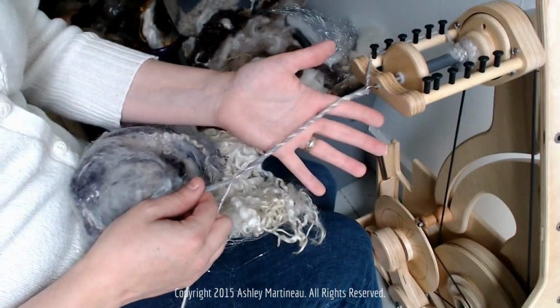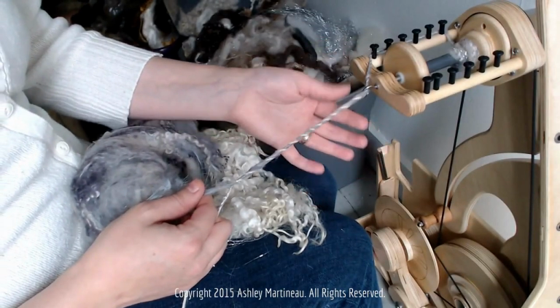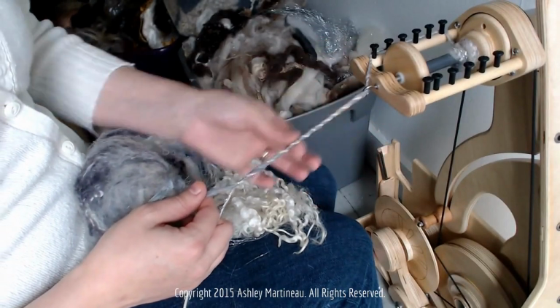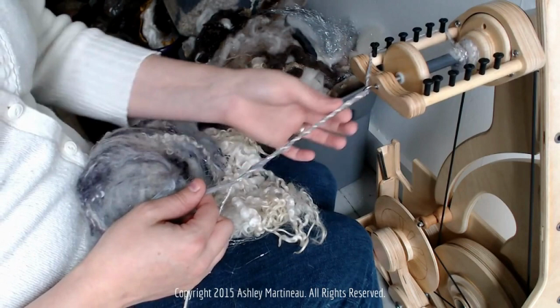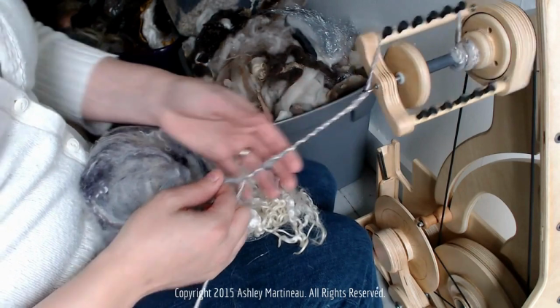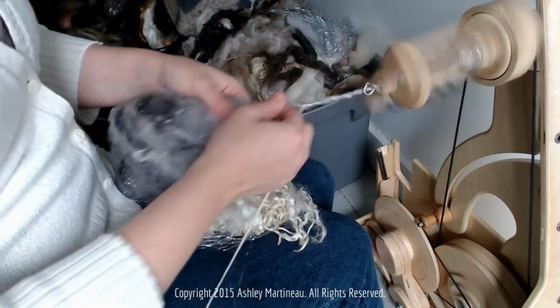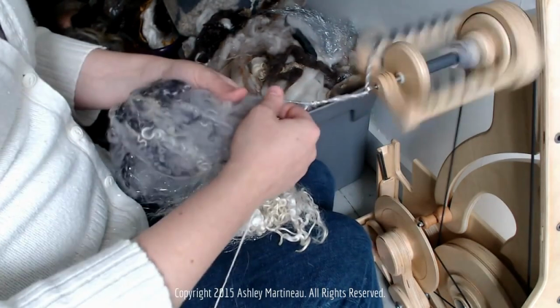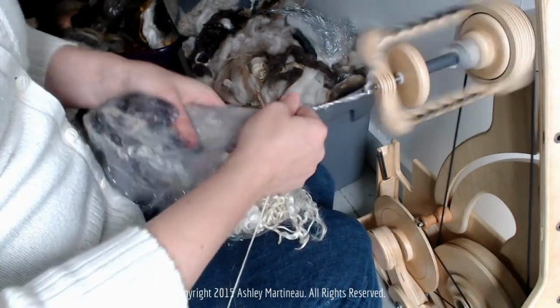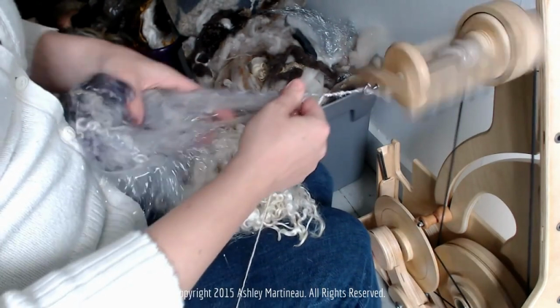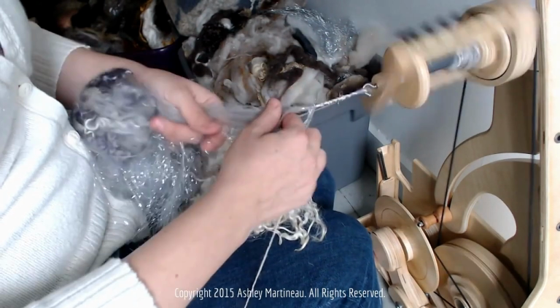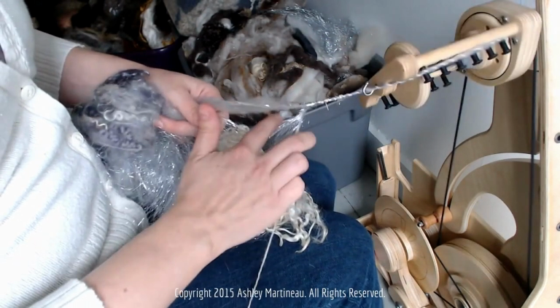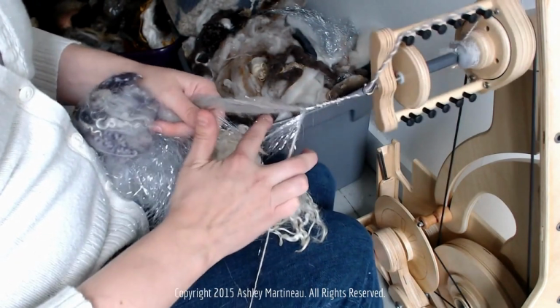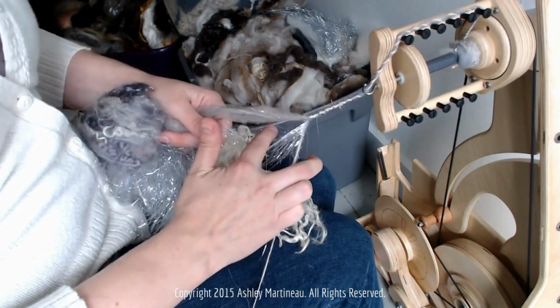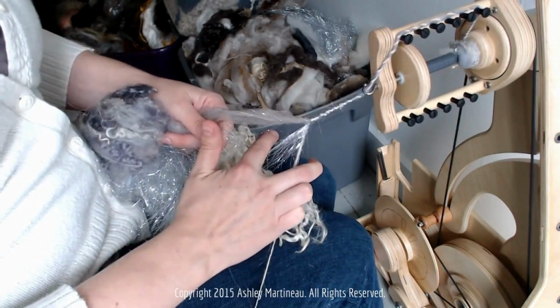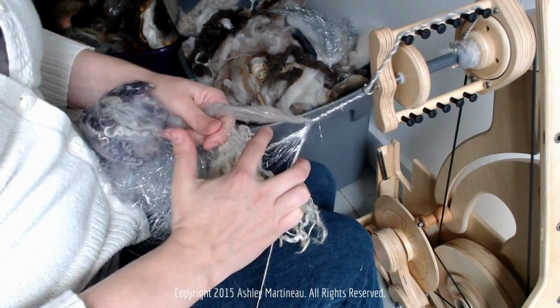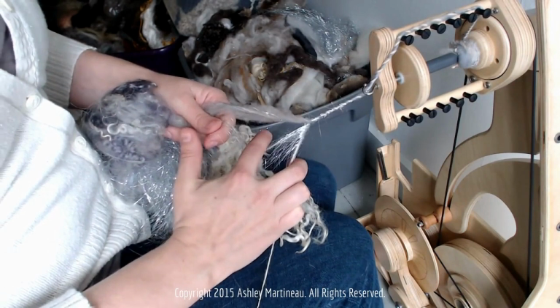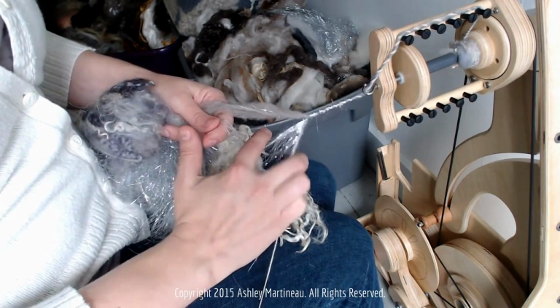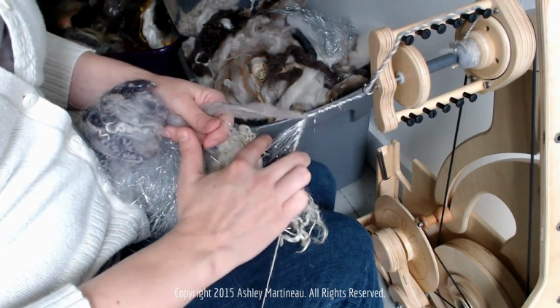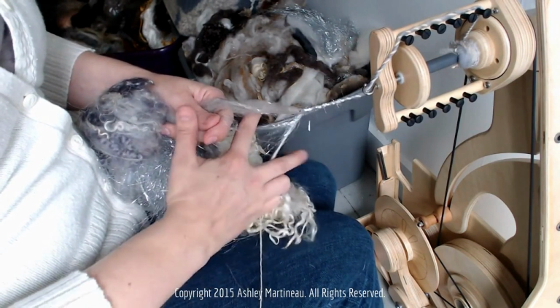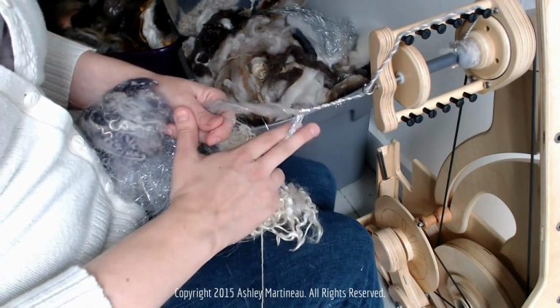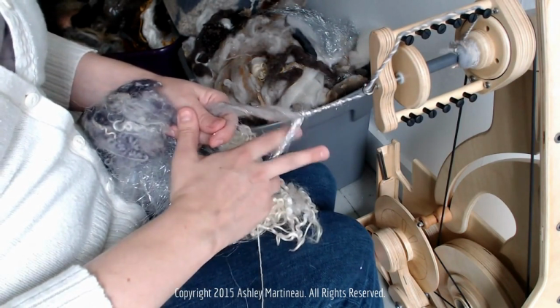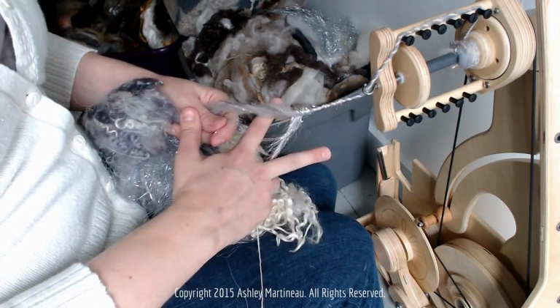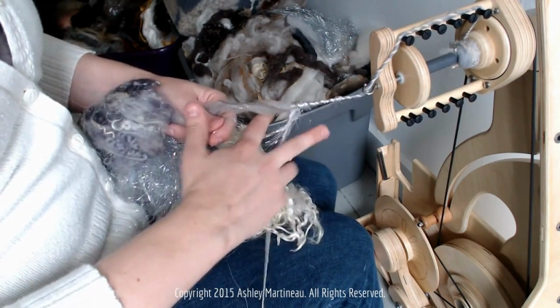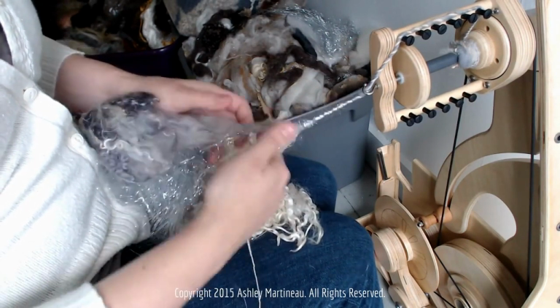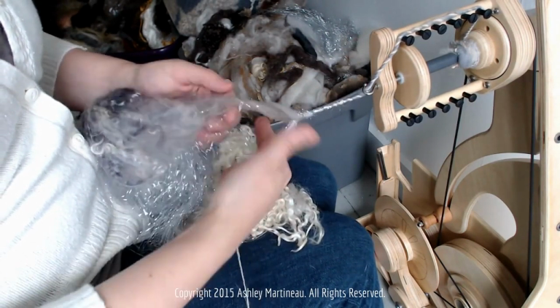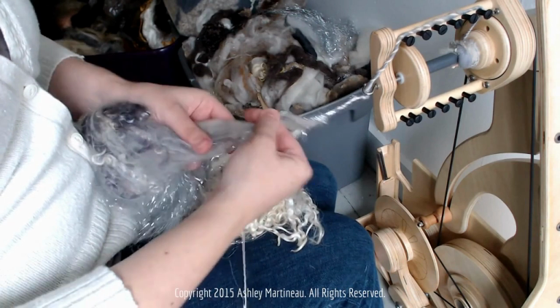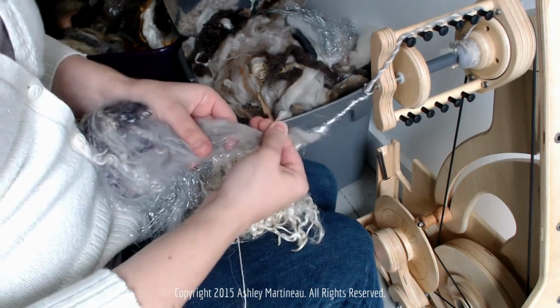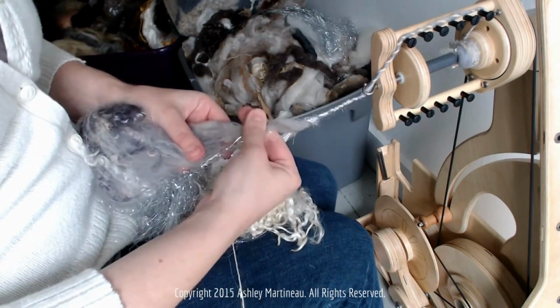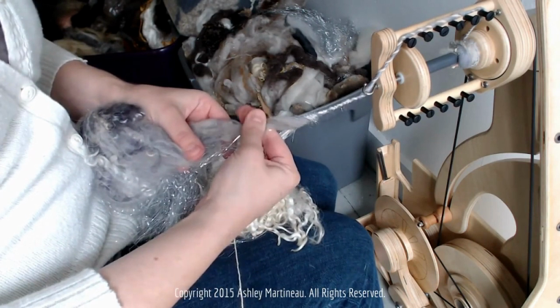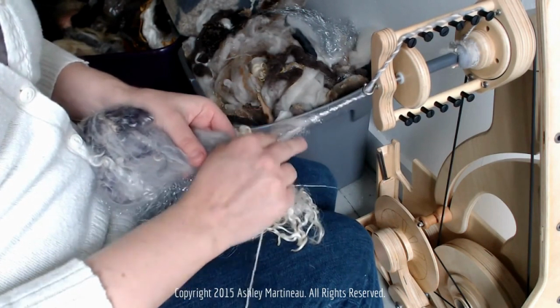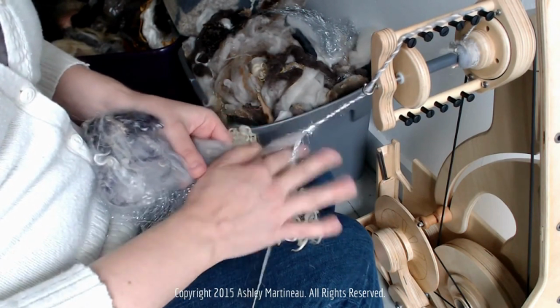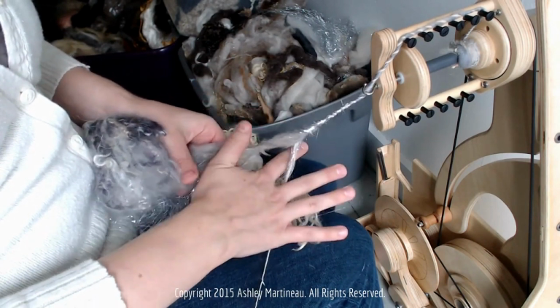It has that barber pull effect. I'm just having the thread and any embellishments come up in between my pointer and middle fingers, while I draft using my thumb and pointer fingers.